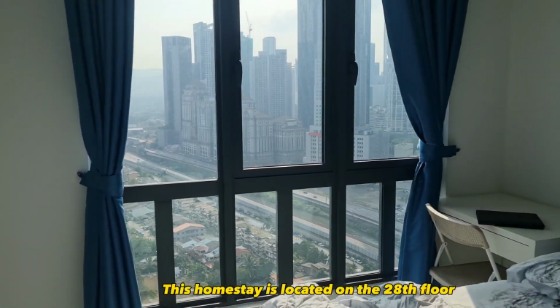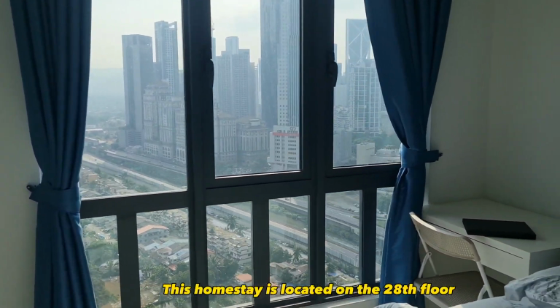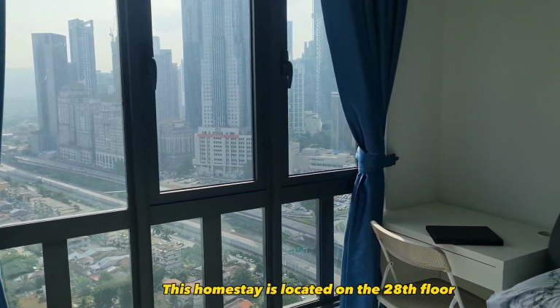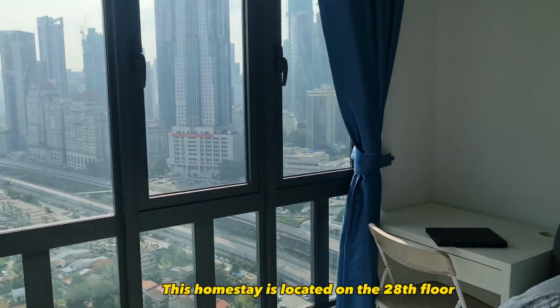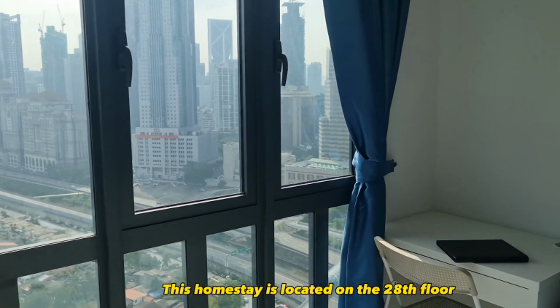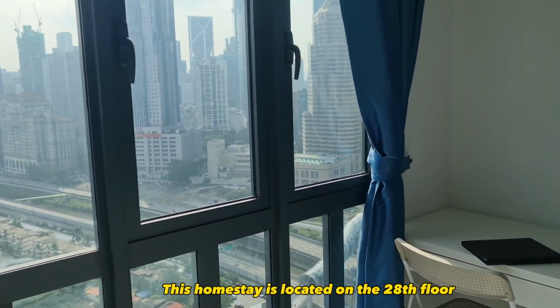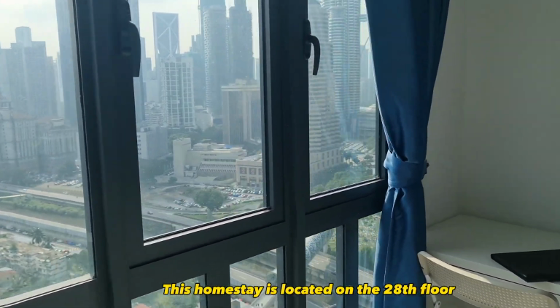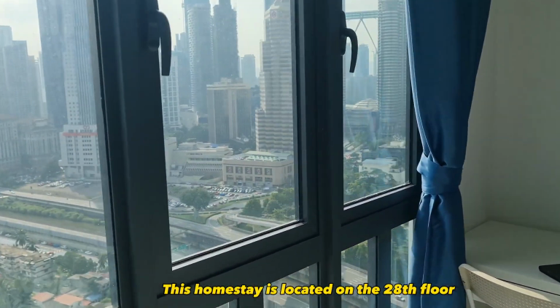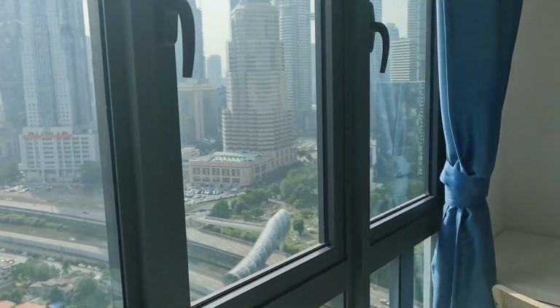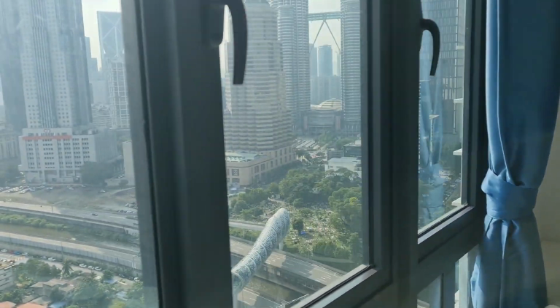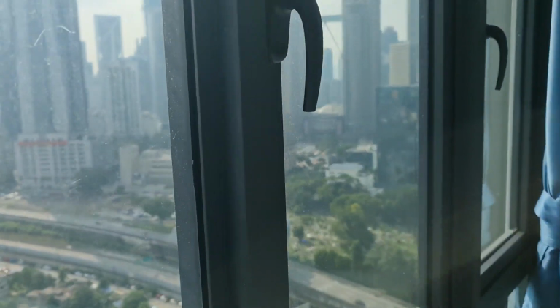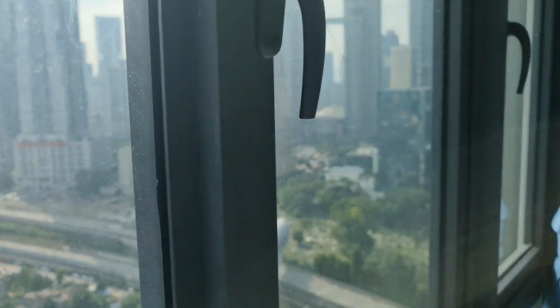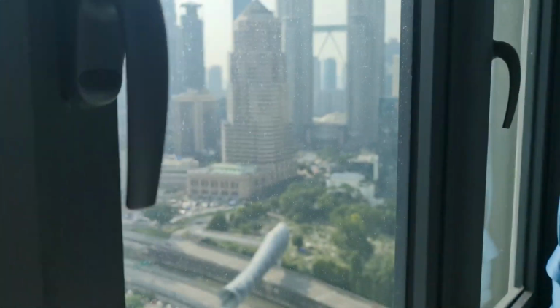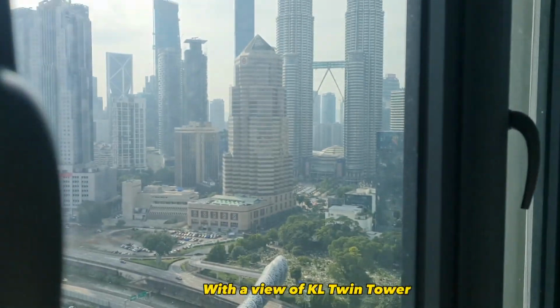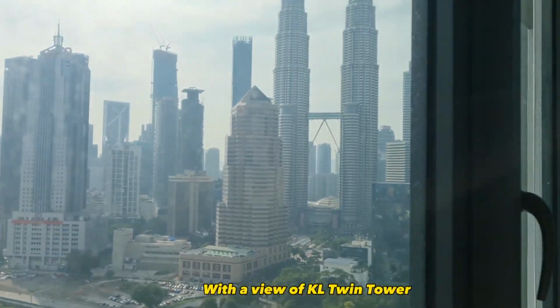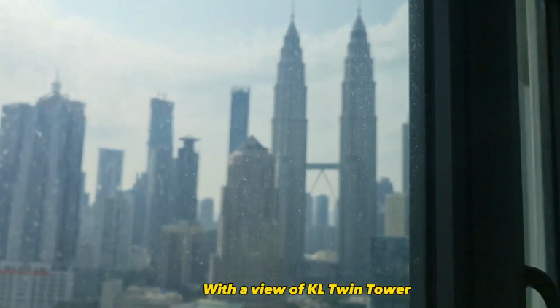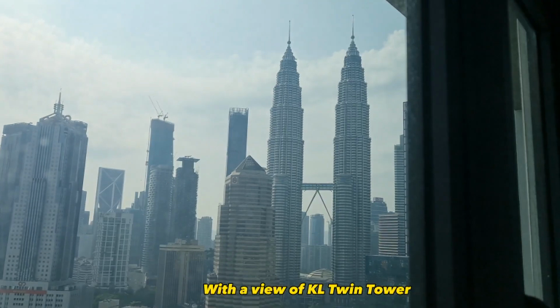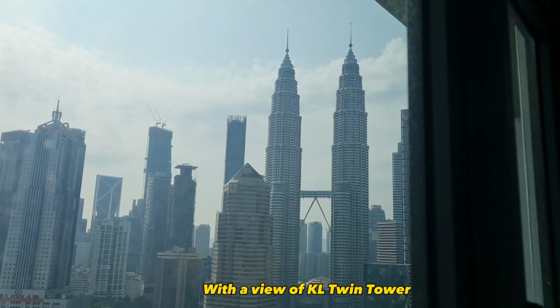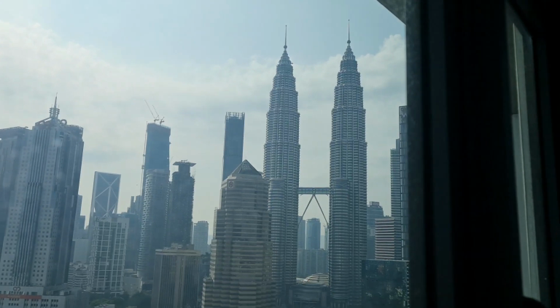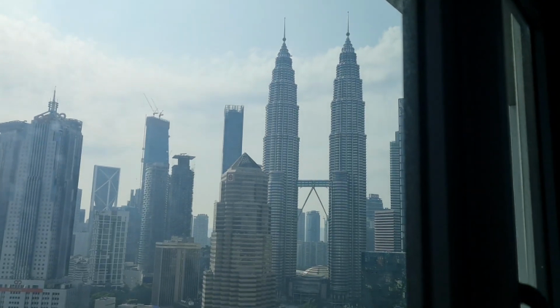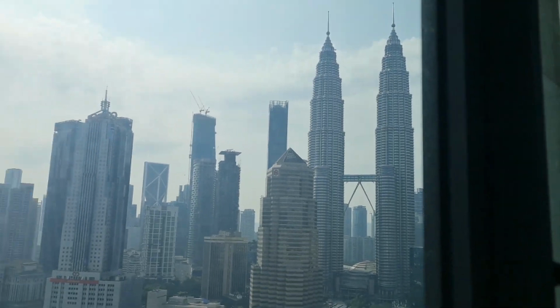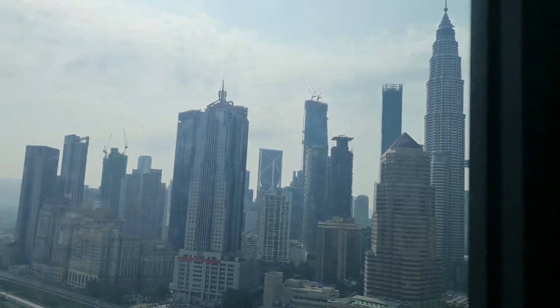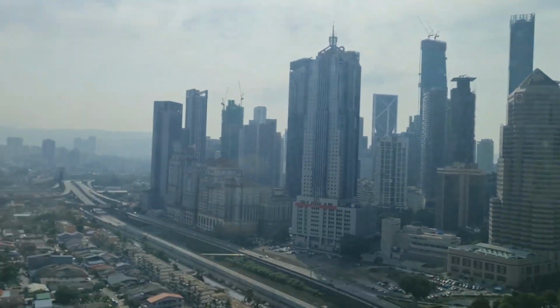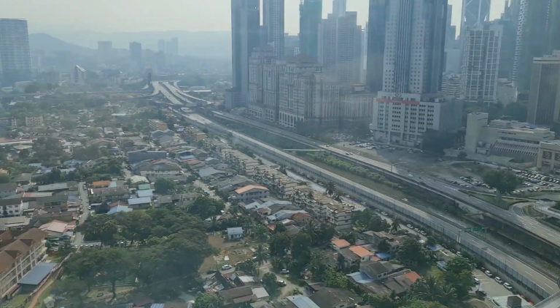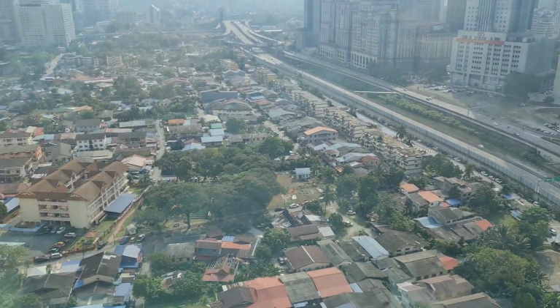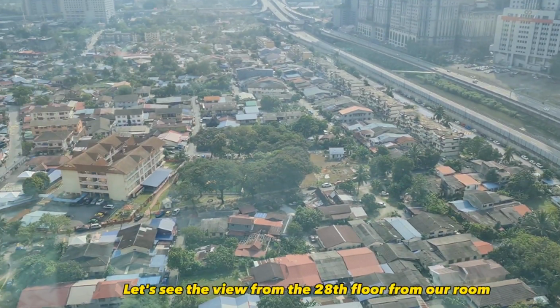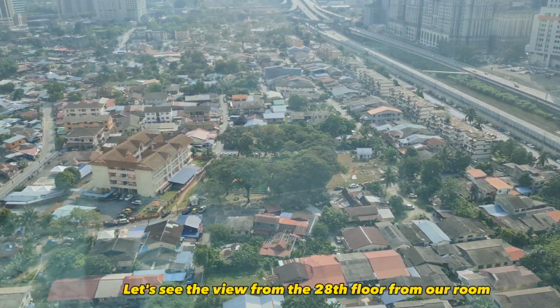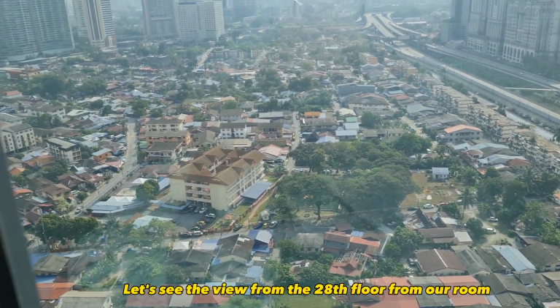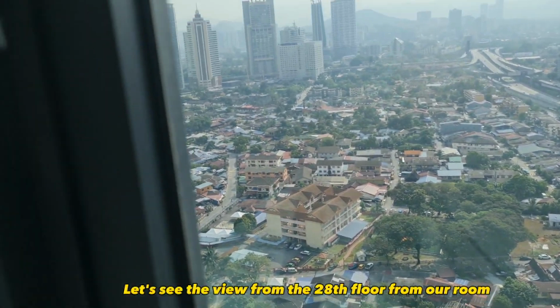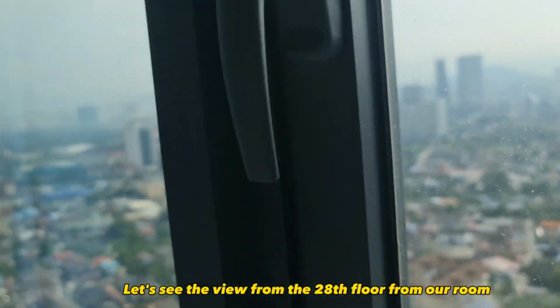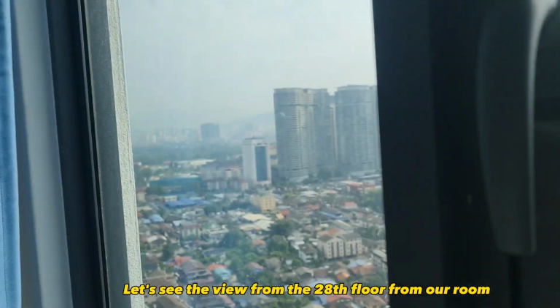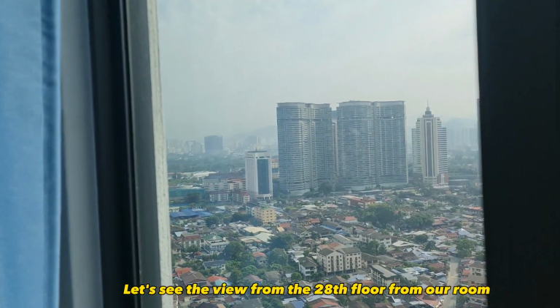This homestay is located on the 28th floor with a view of KL Twin Tower. Let's see the view from the 28th floor from our room.